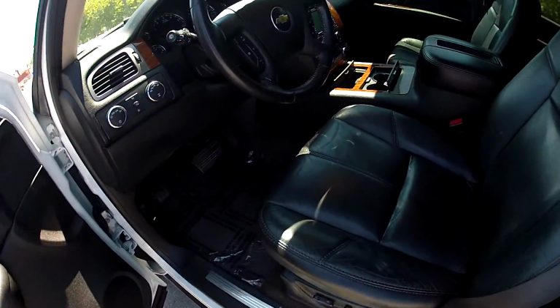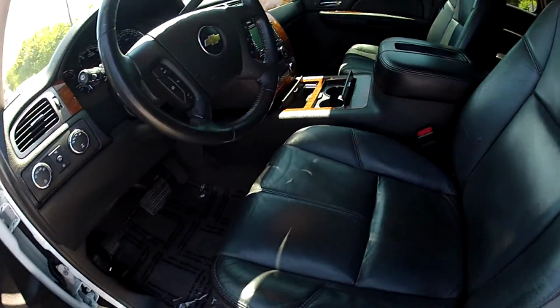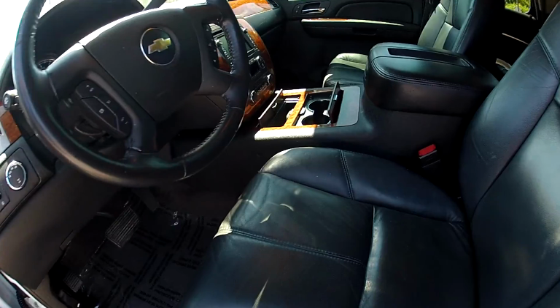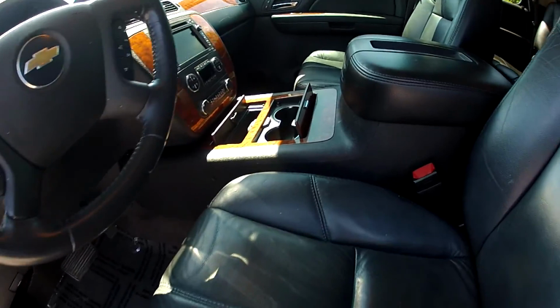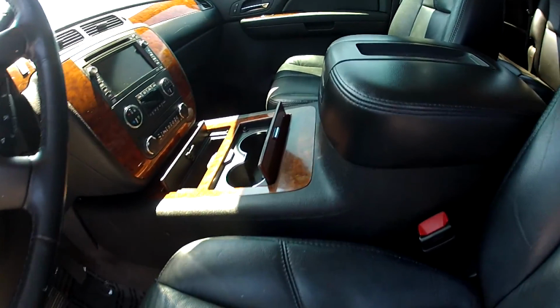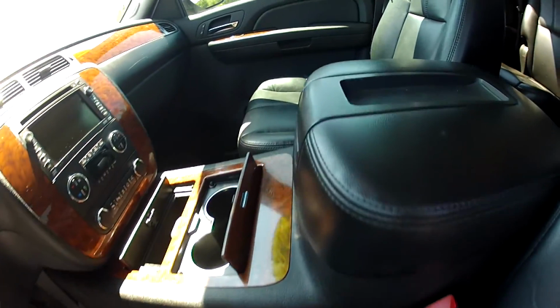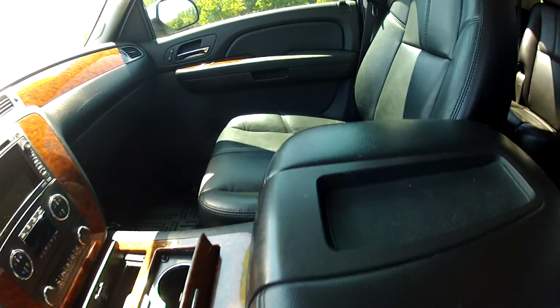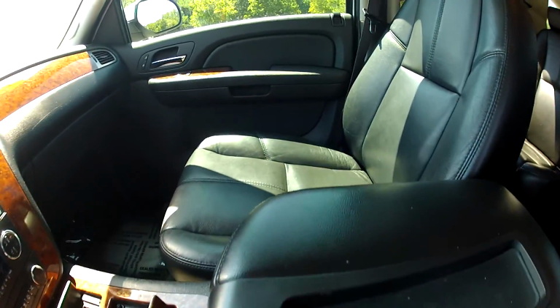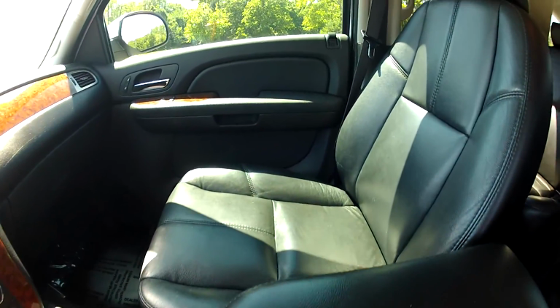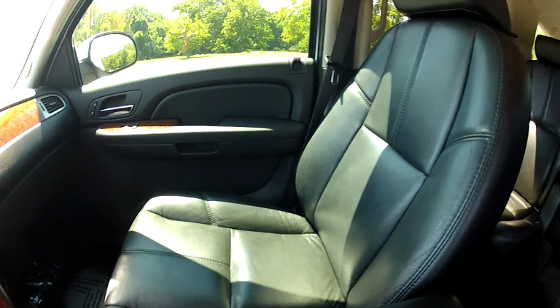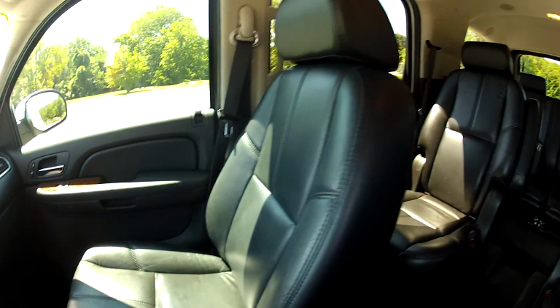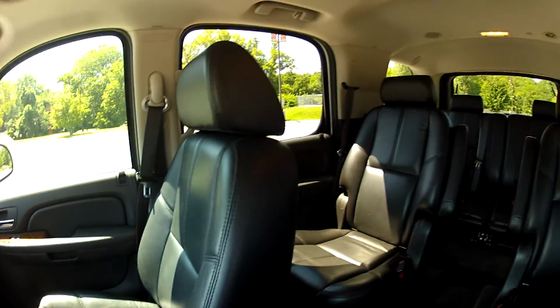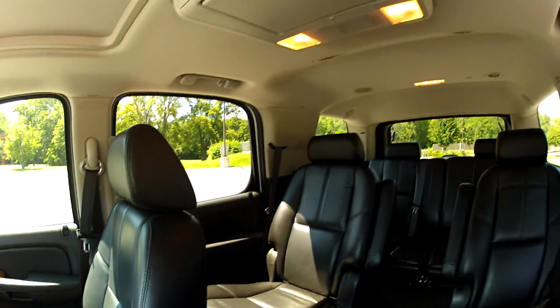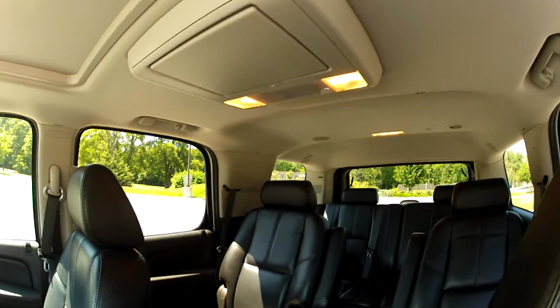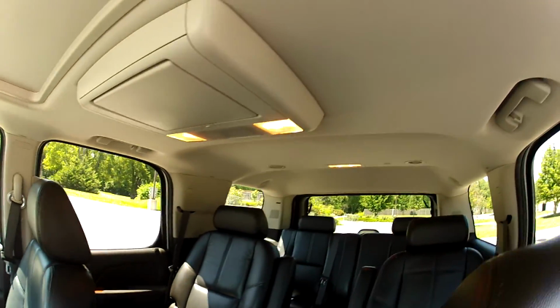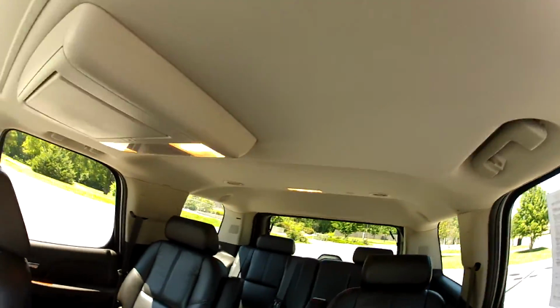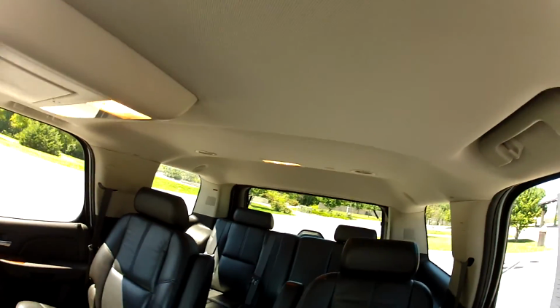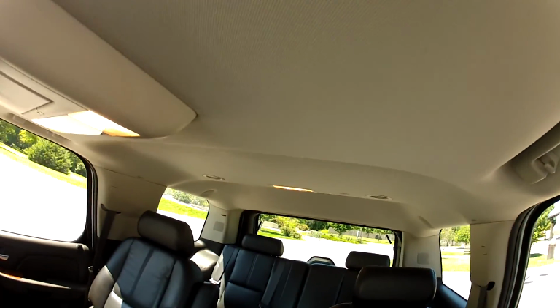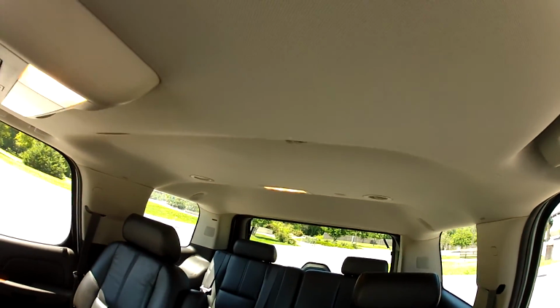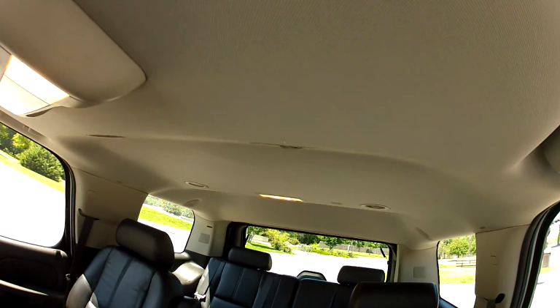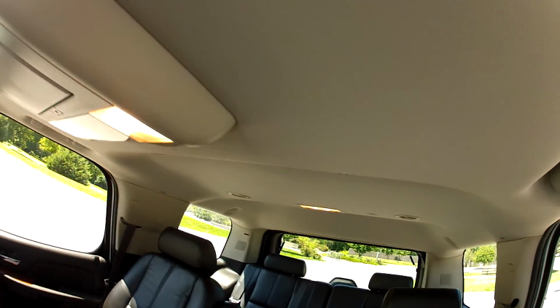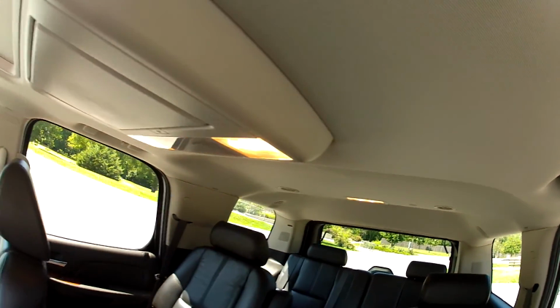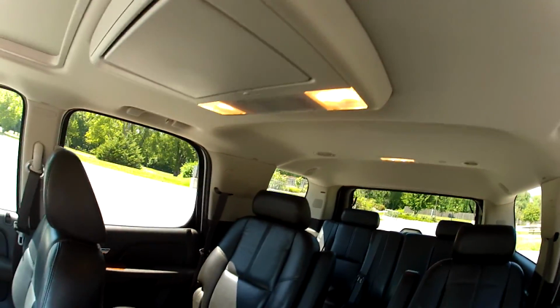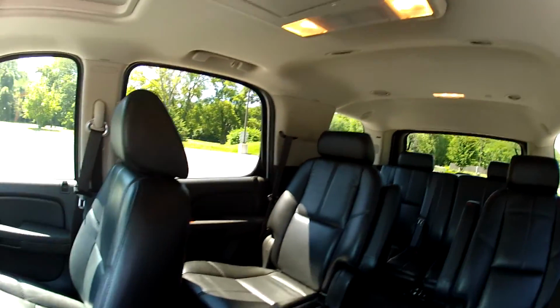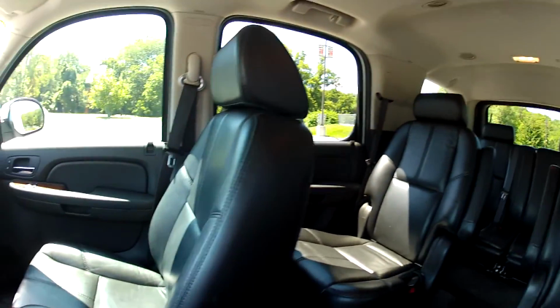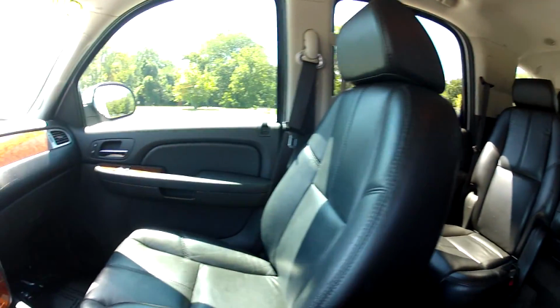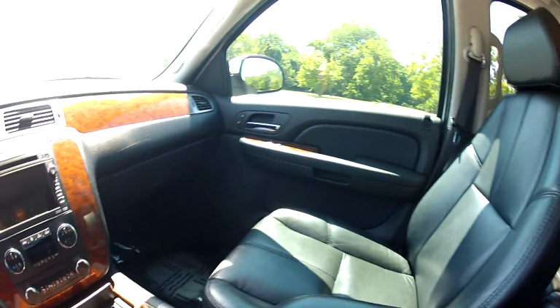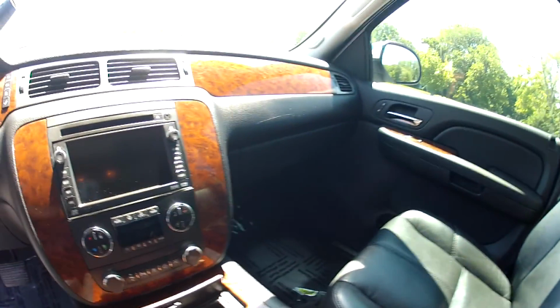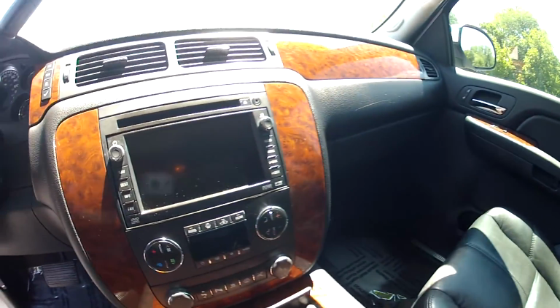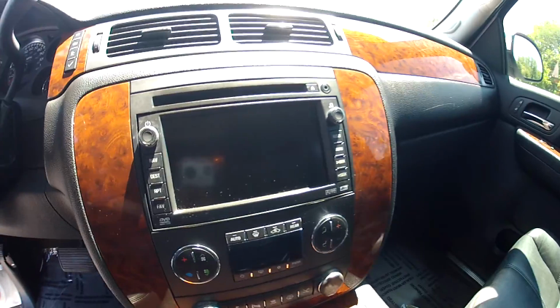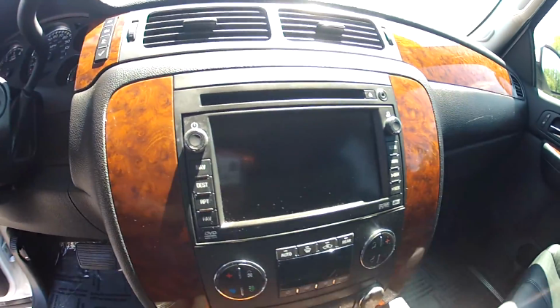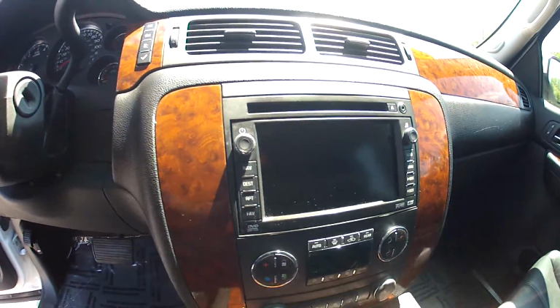The leather interior is very nice — plenty of space. The headliner is in great condition. We have a navigation system.